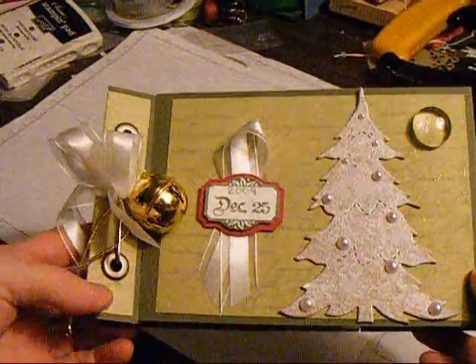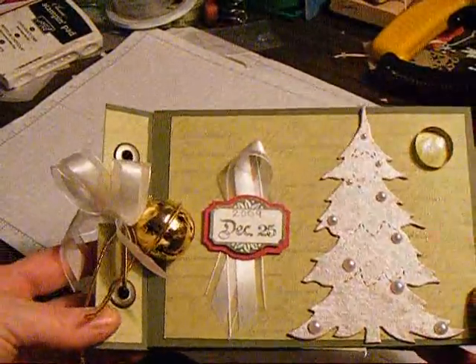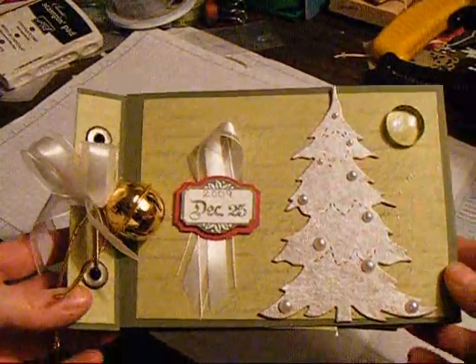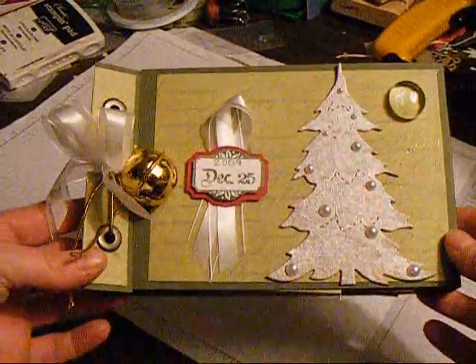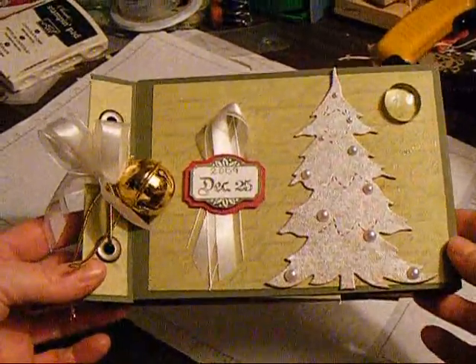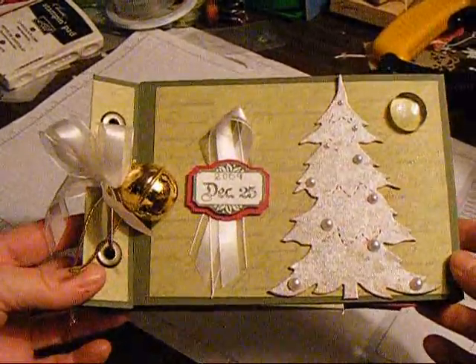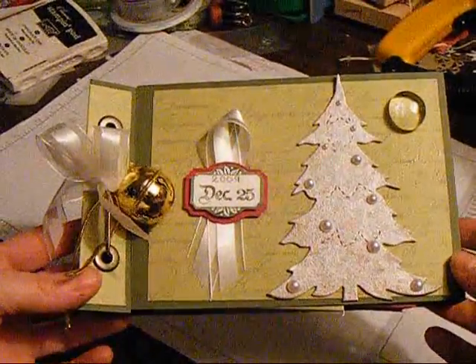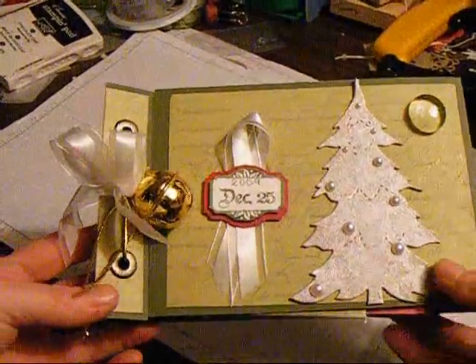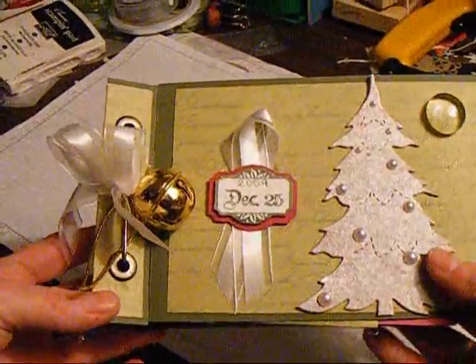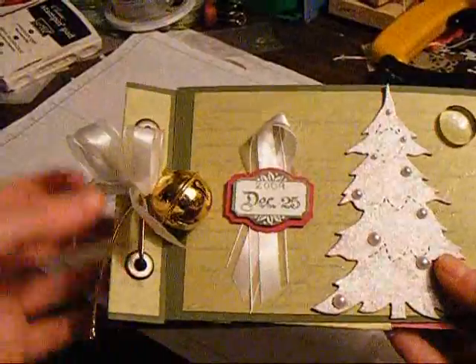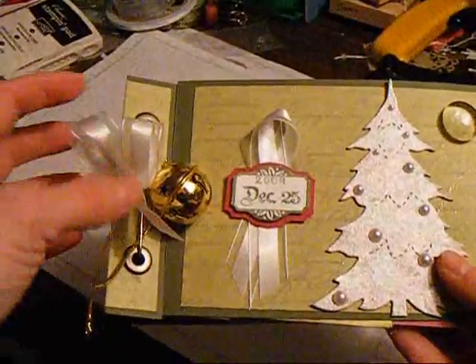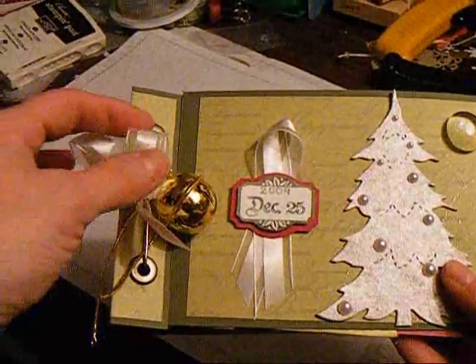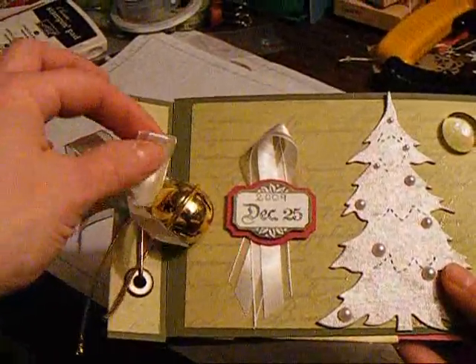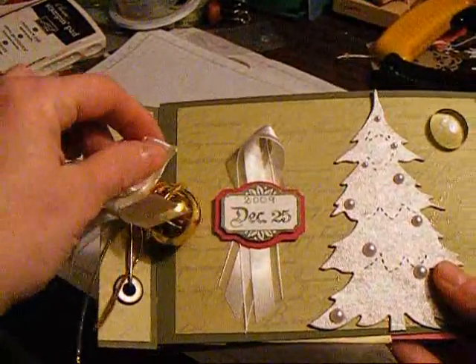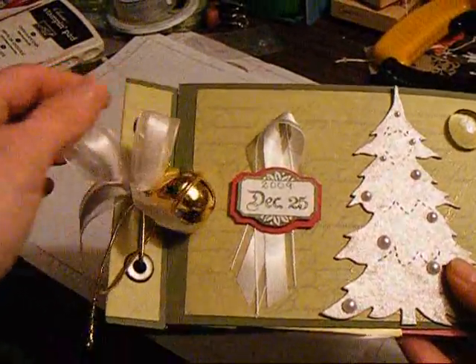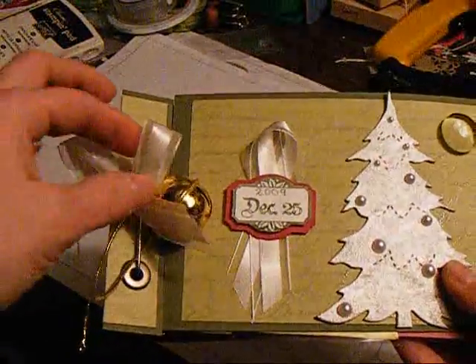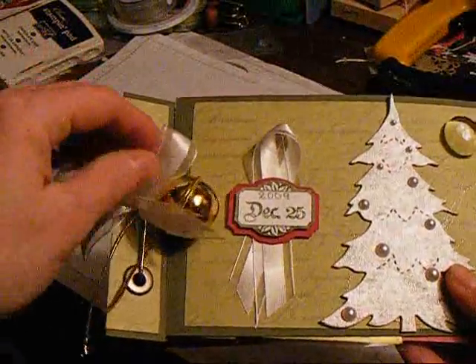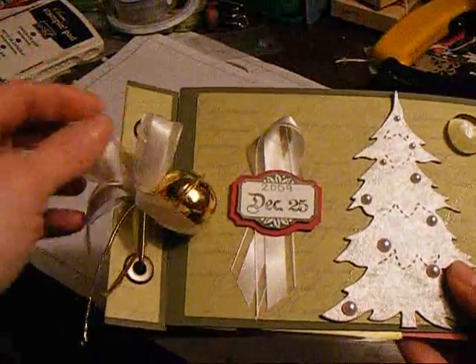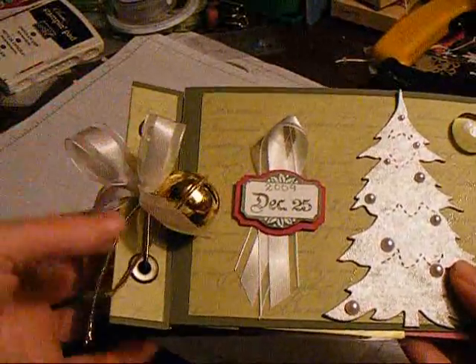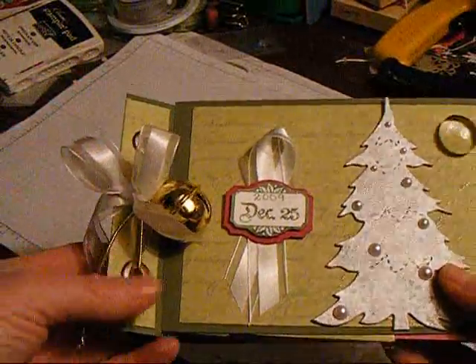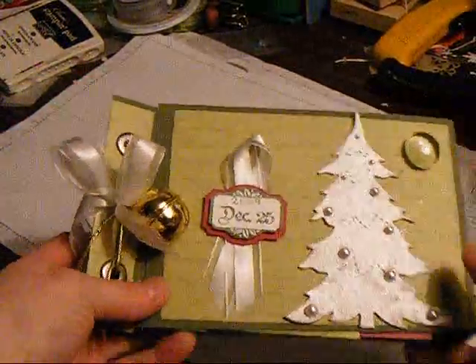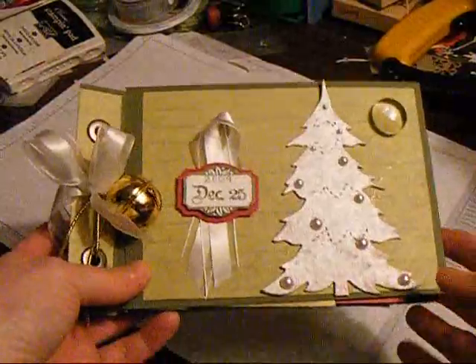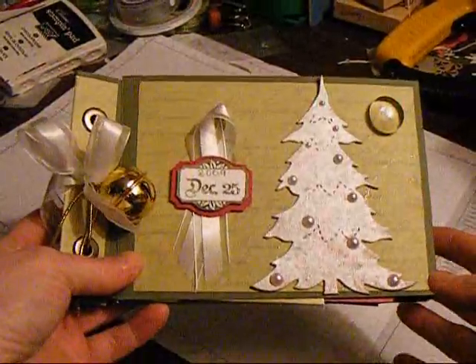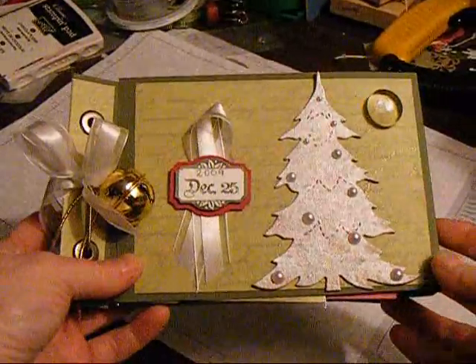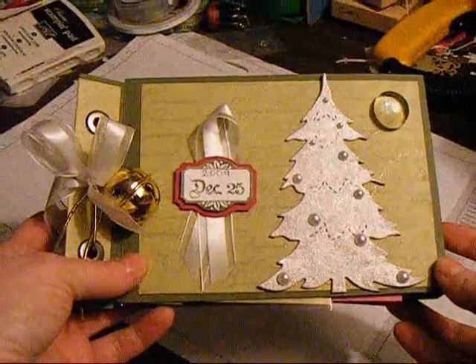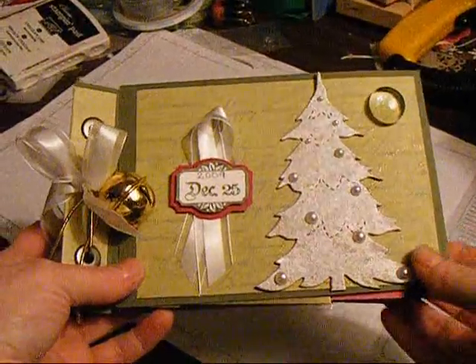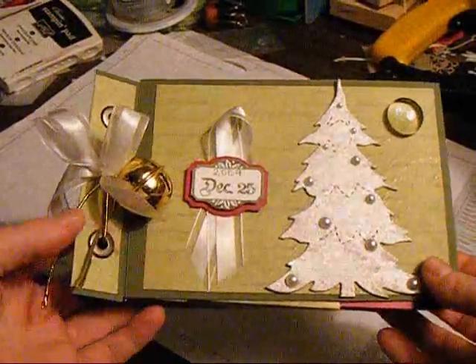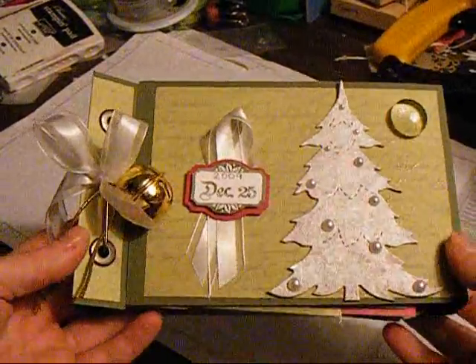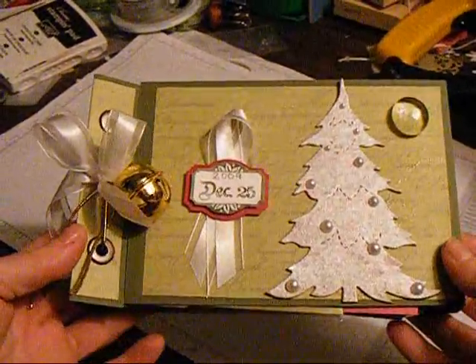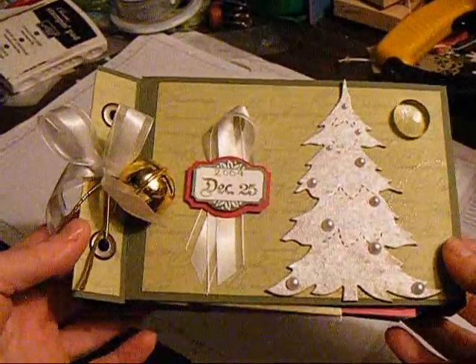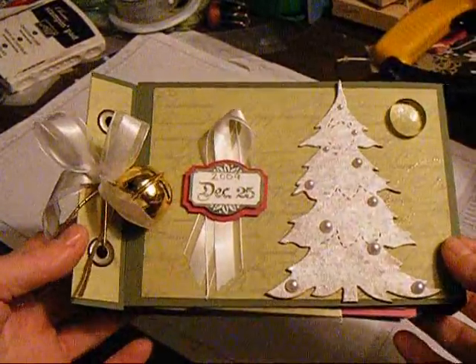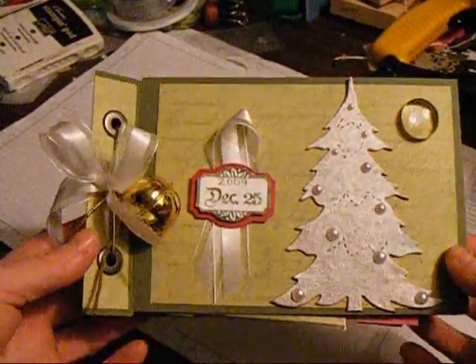Hi, I have another Christmas mini to show you. Laura over at Following the Paper Trail showed how to make this album and this is my version of her mini album.